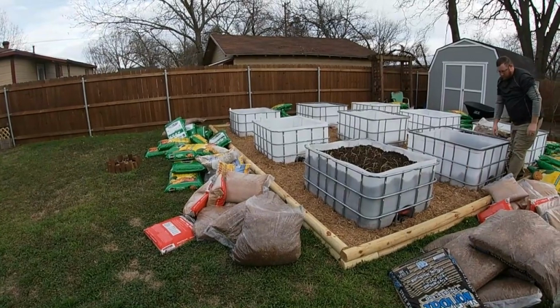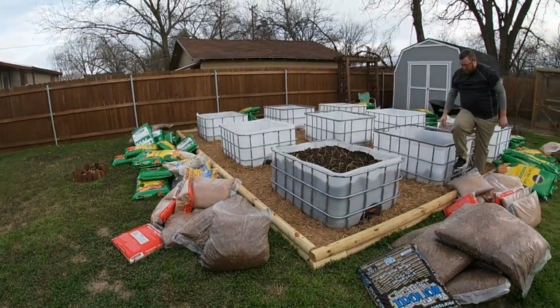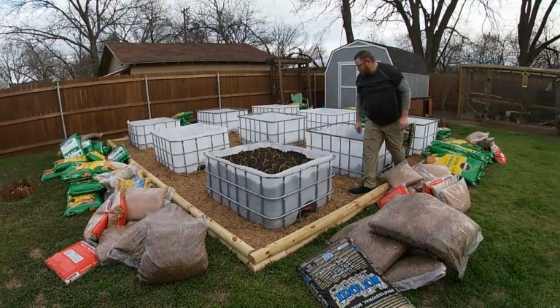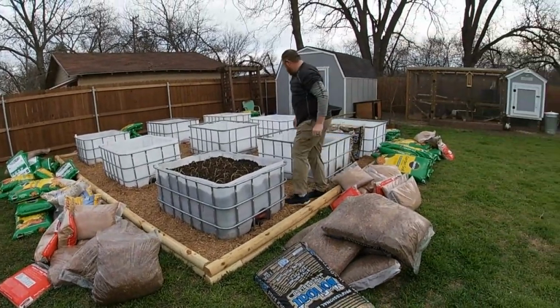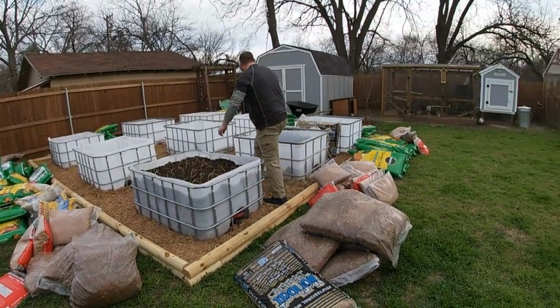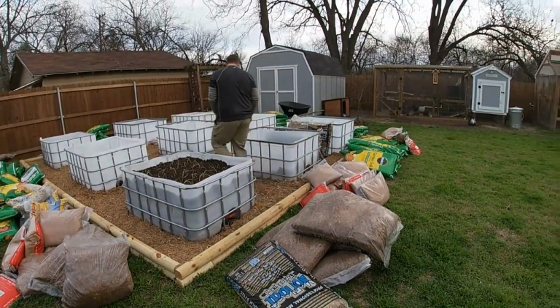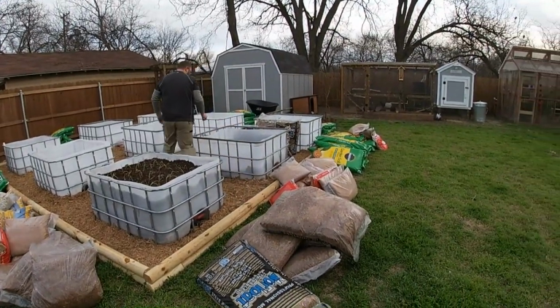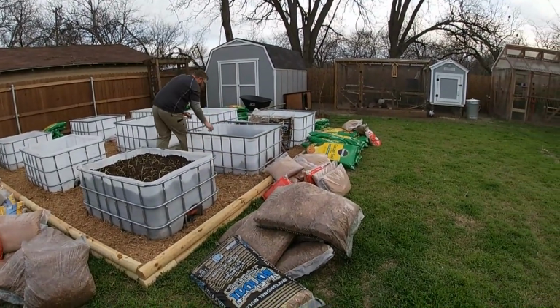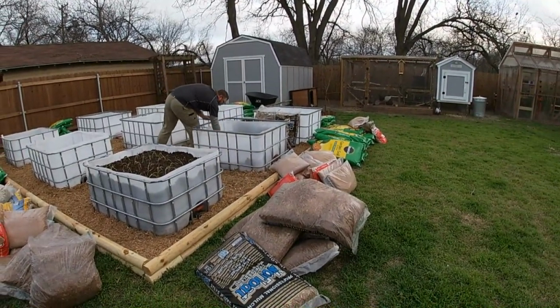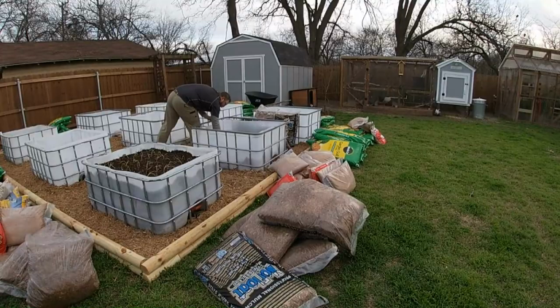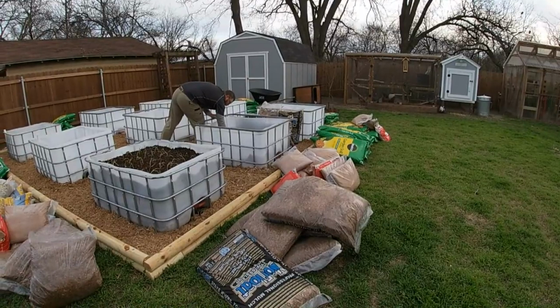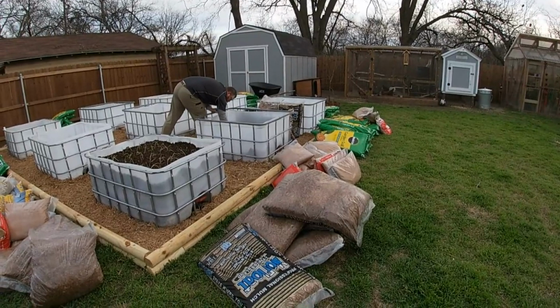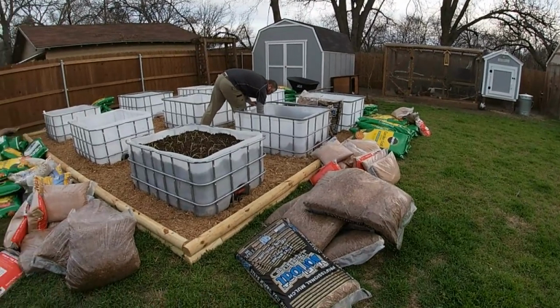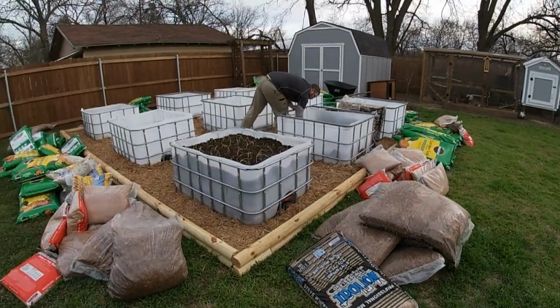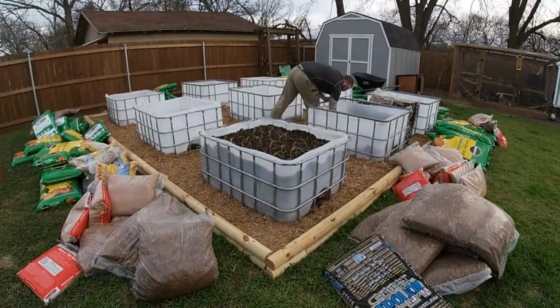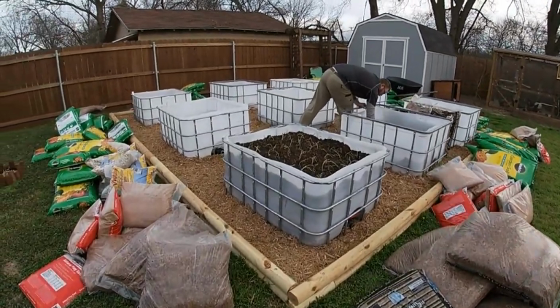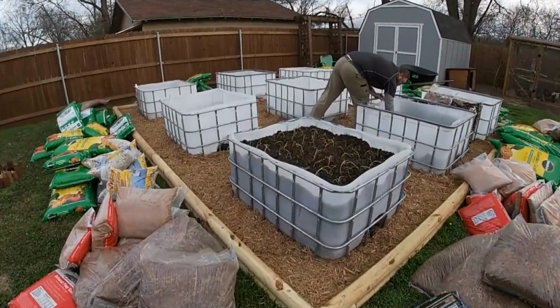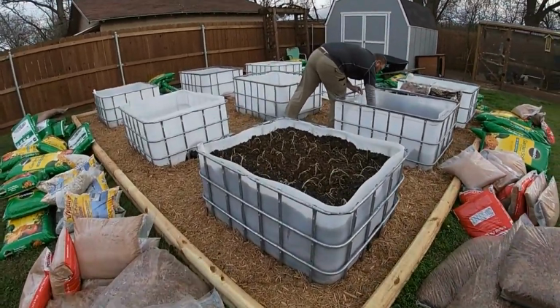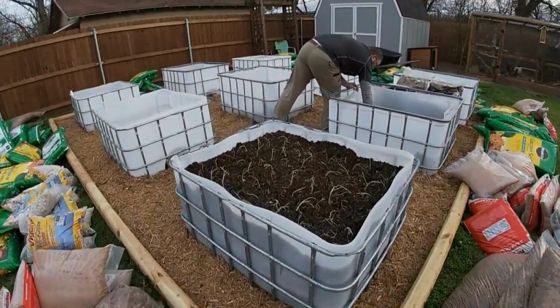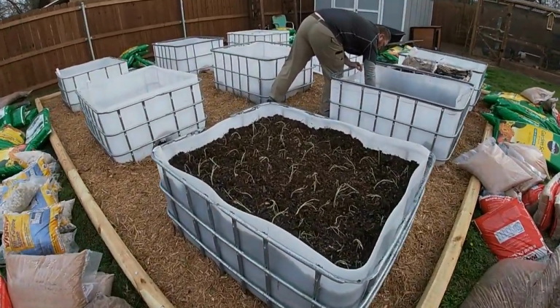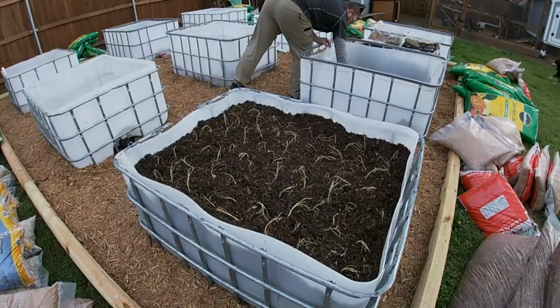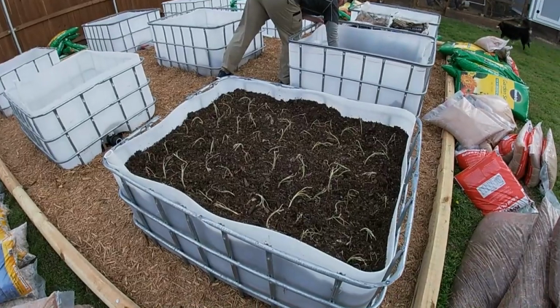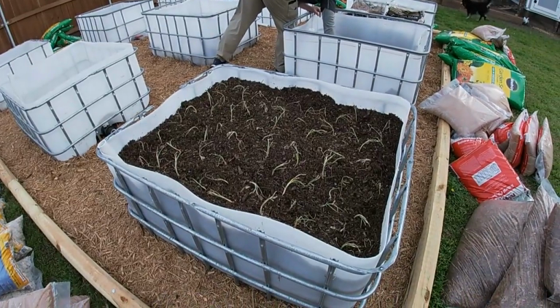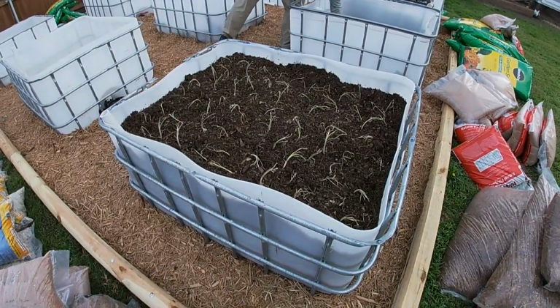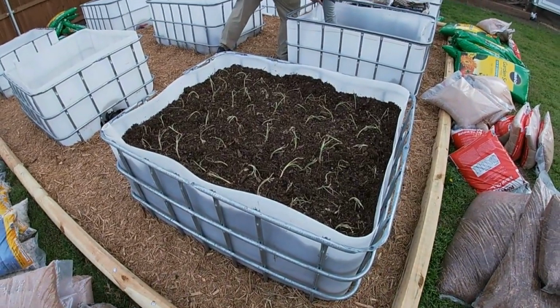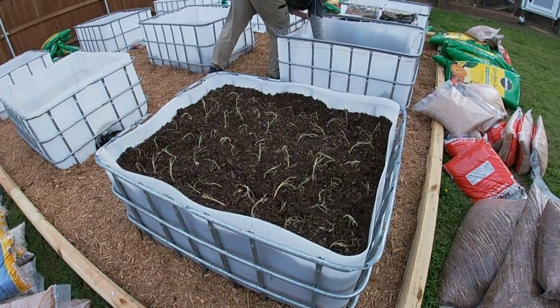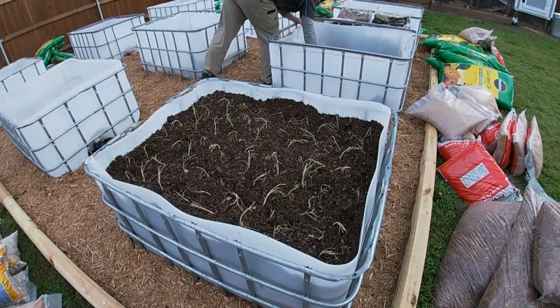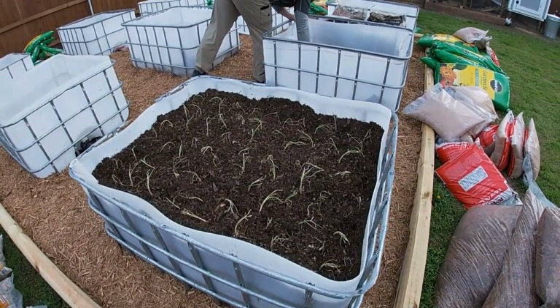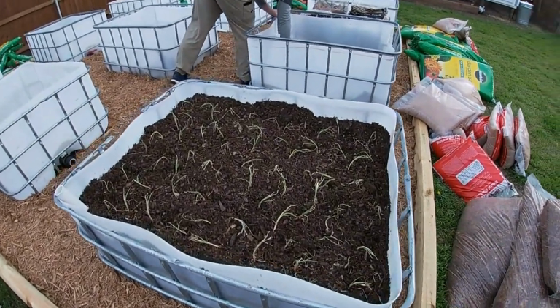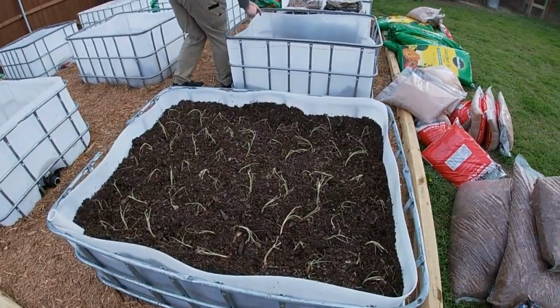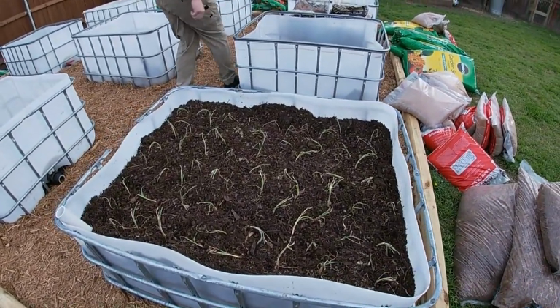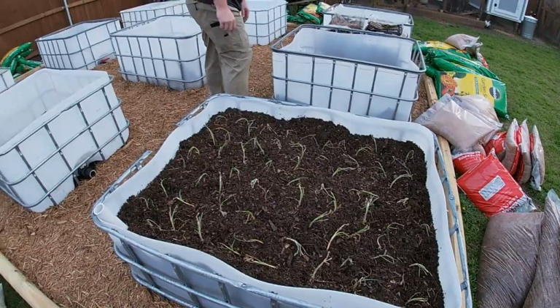Hey everyone! We're here starting our IBC tote wicking bed garden. We have our first one completed and planted — this was our test one. In it we have our first onion crop.